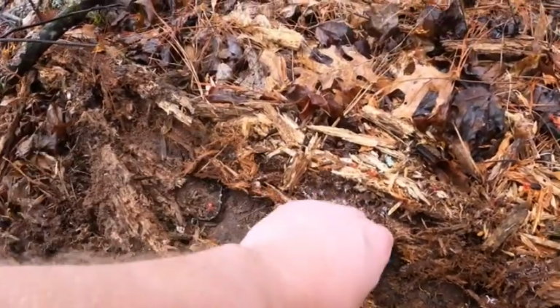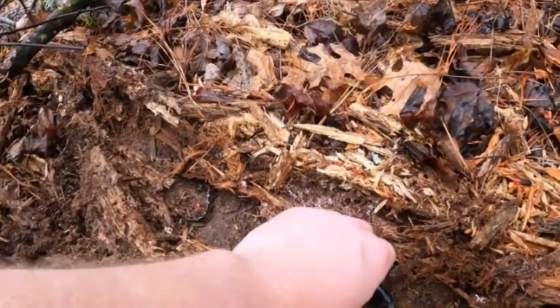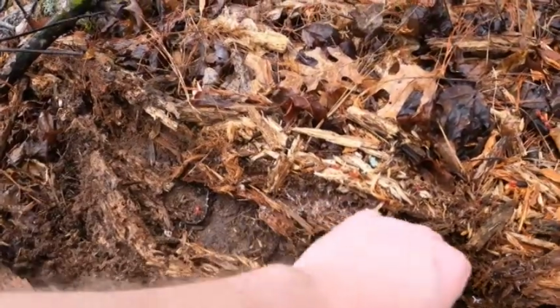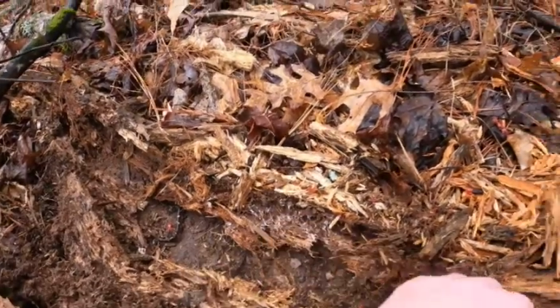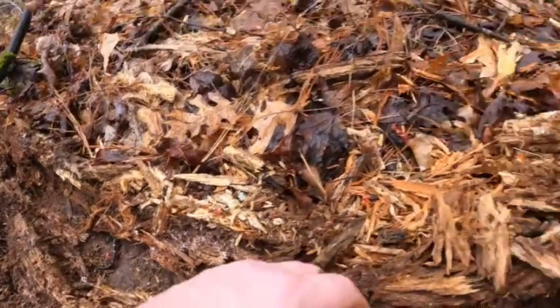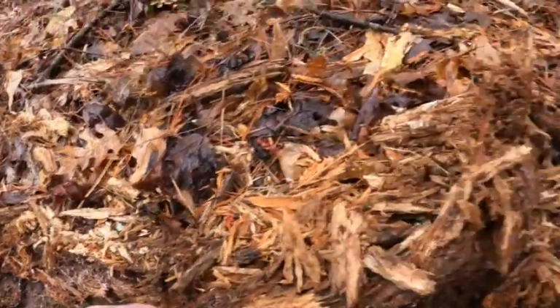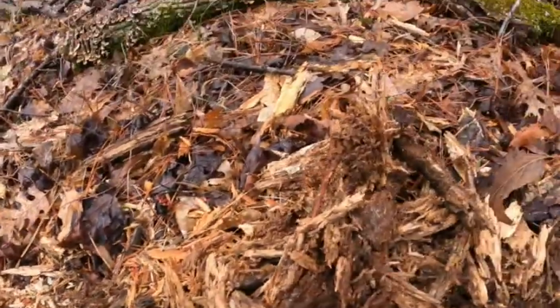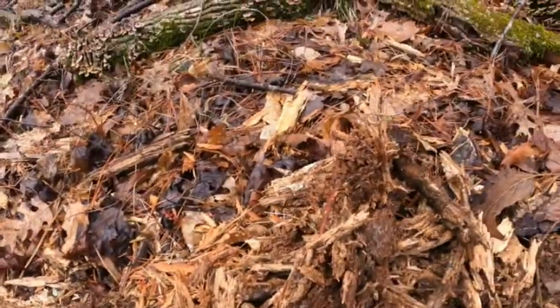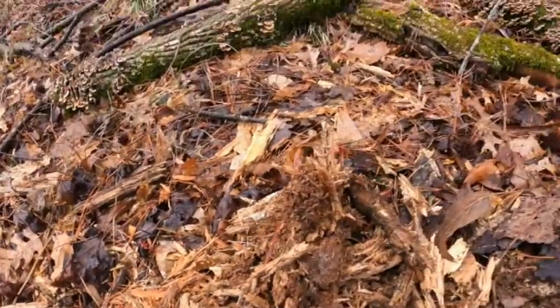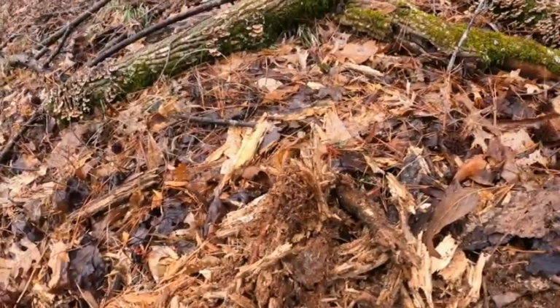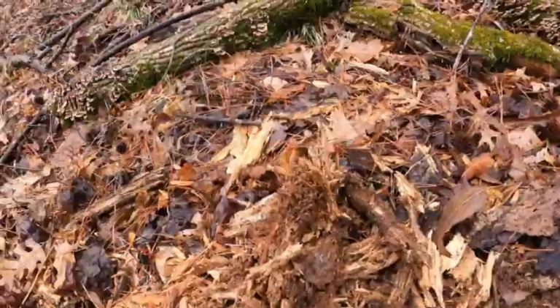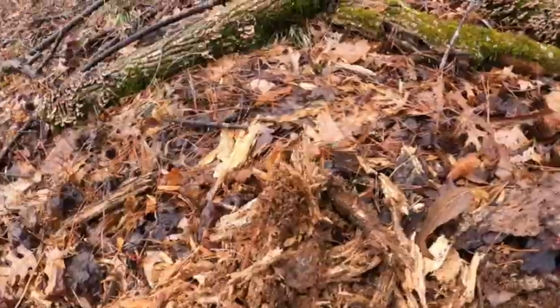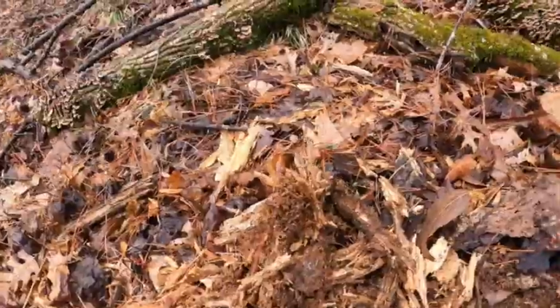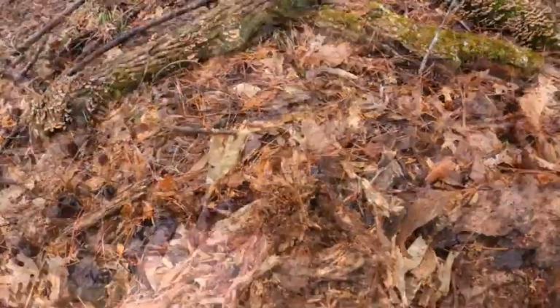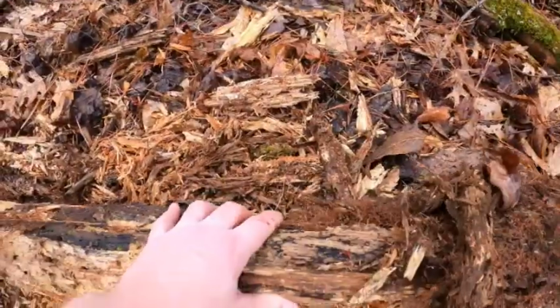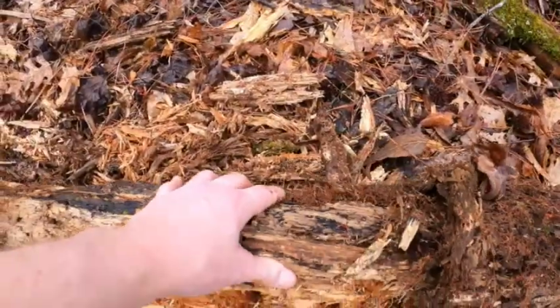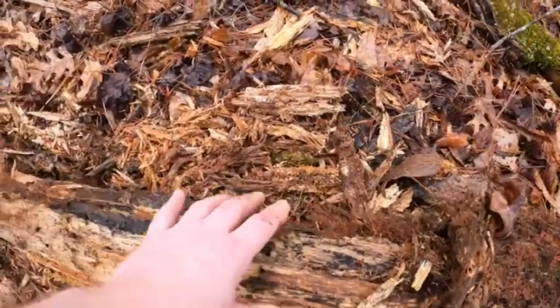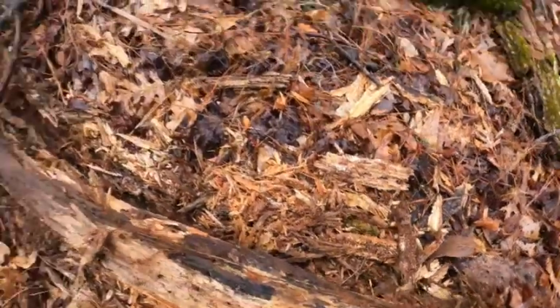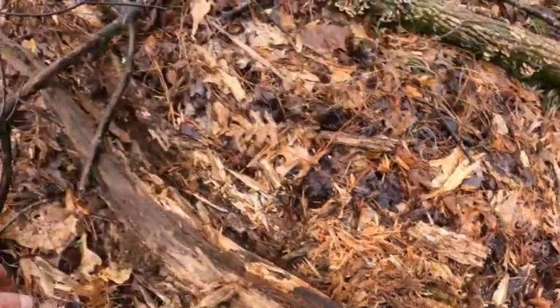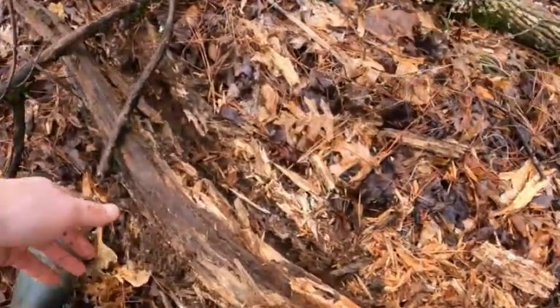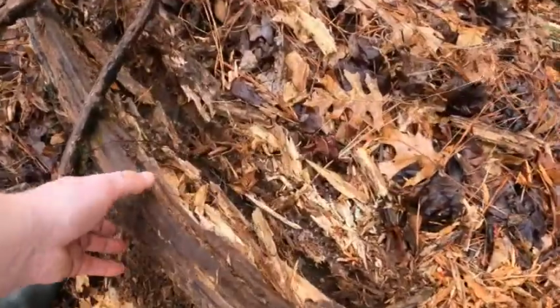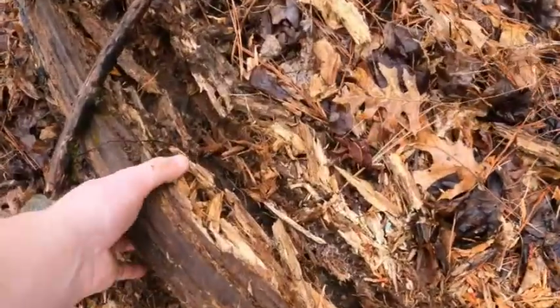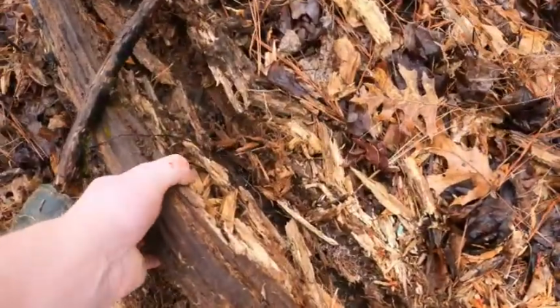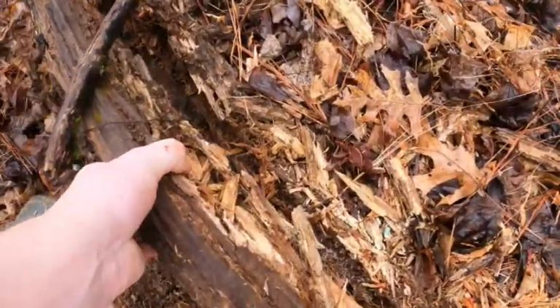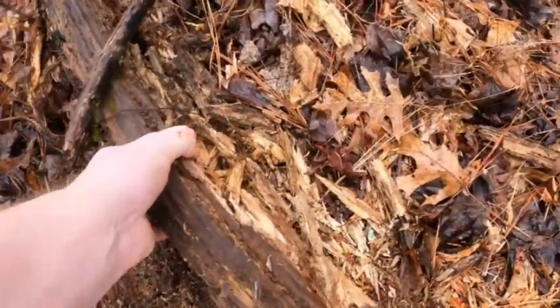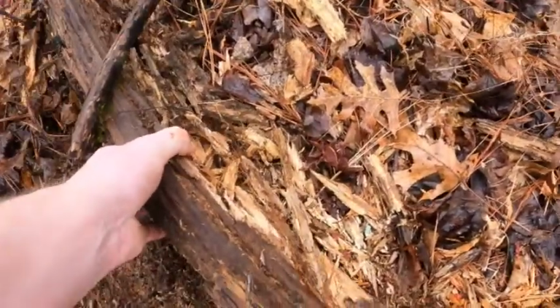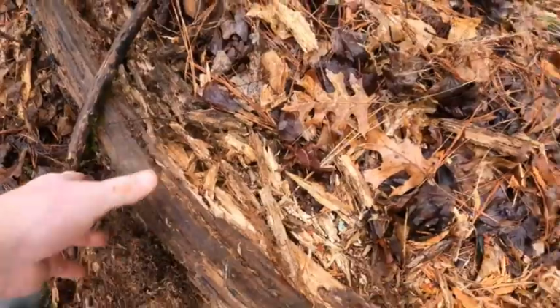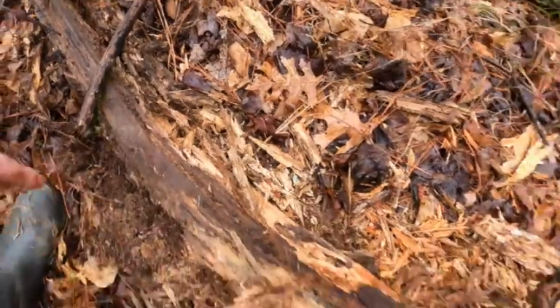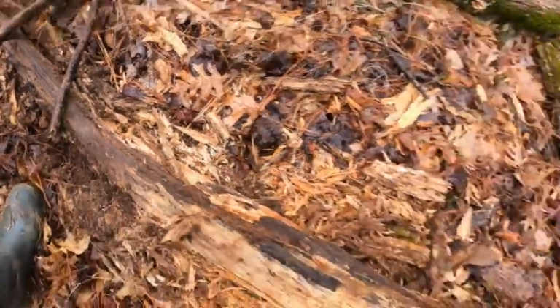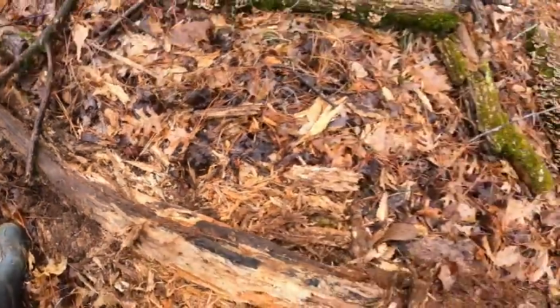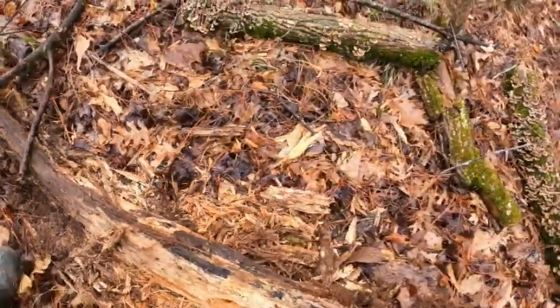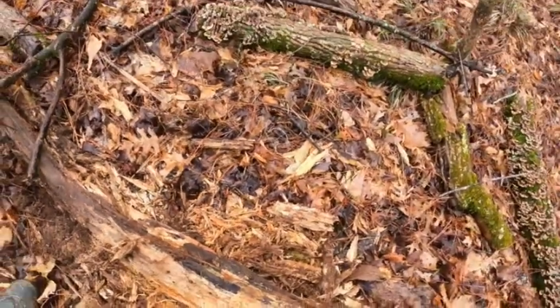Two of them living under here, probably more. We're gonna set him back under there carefully — roll this back over. The spotted's there. I think they're okay. Cool.